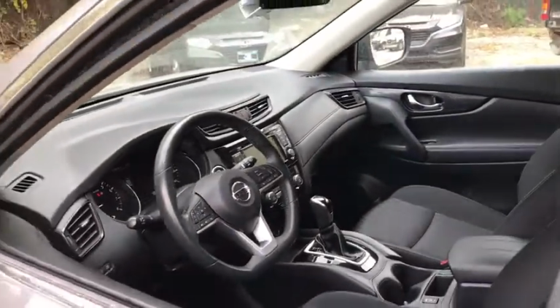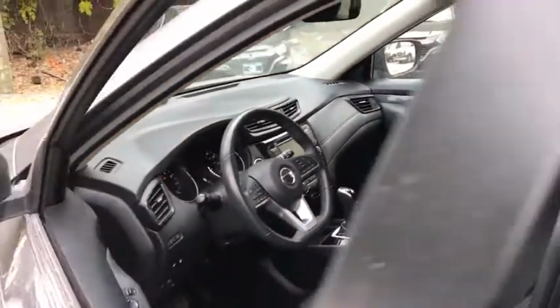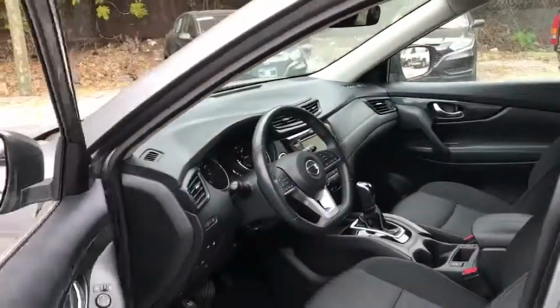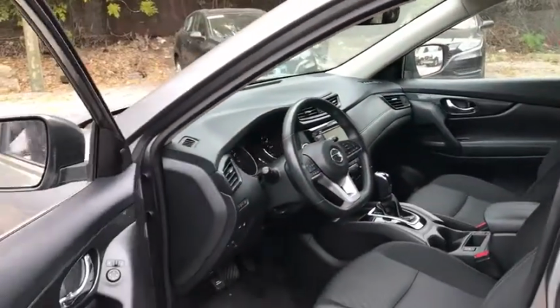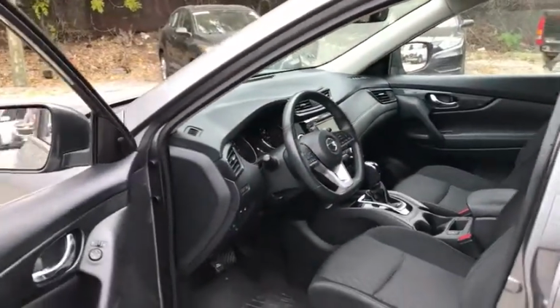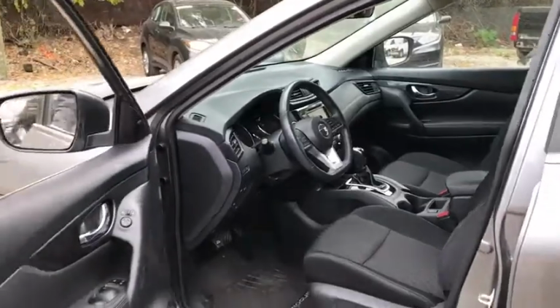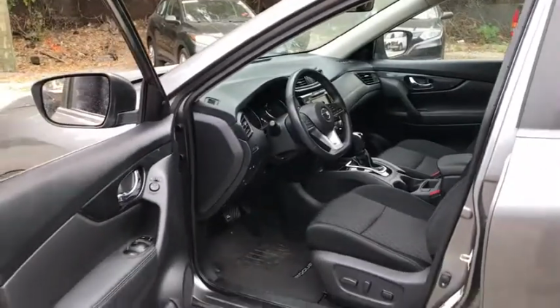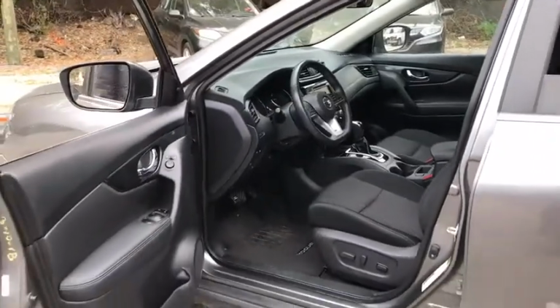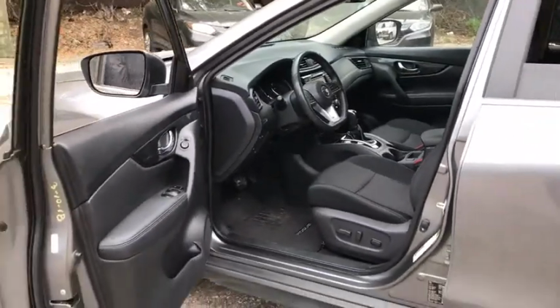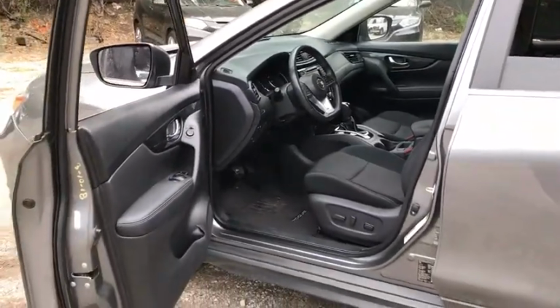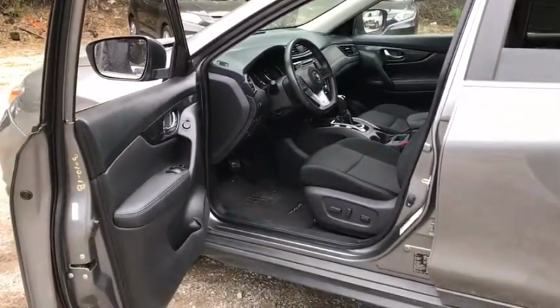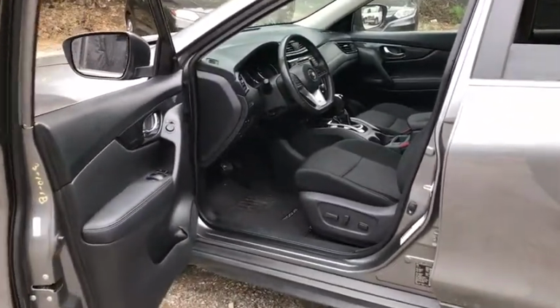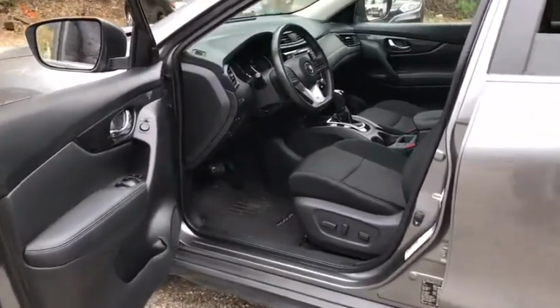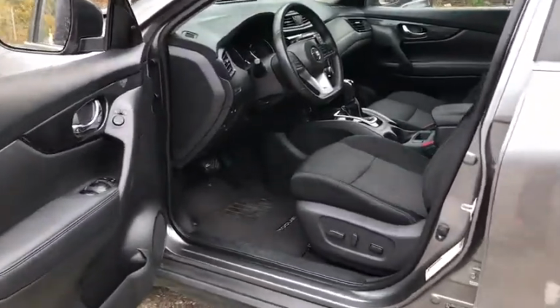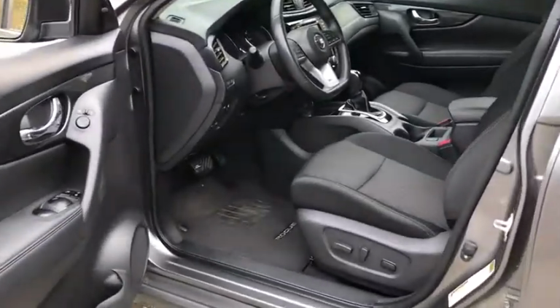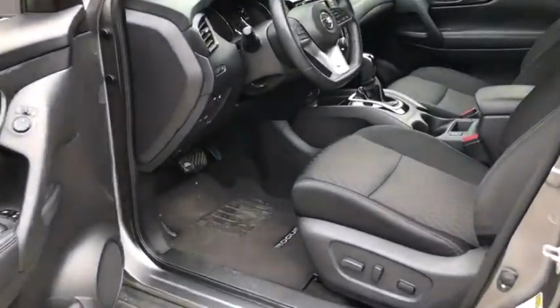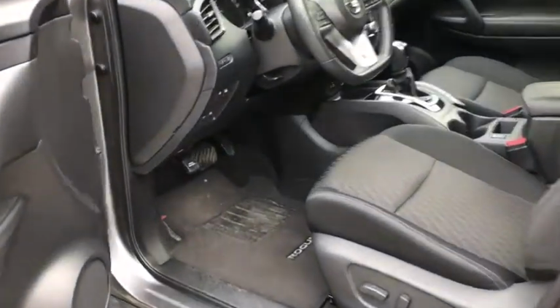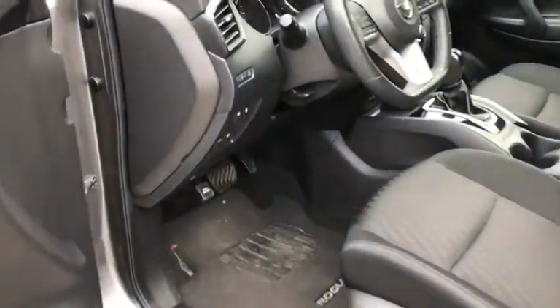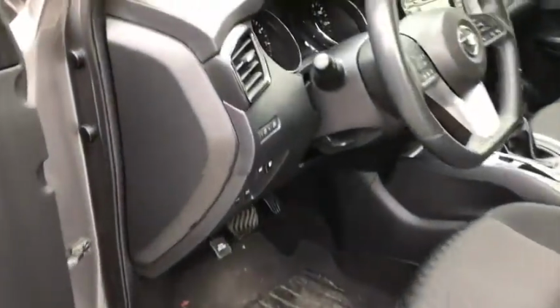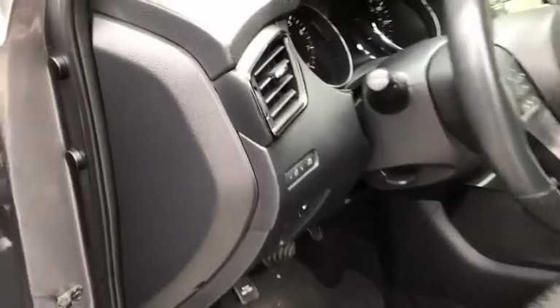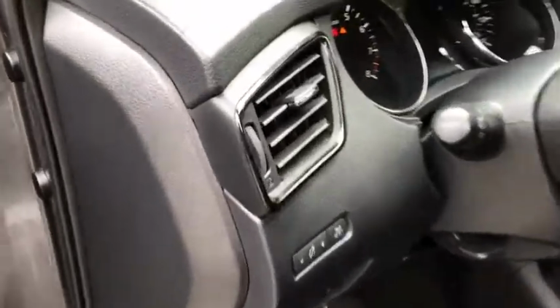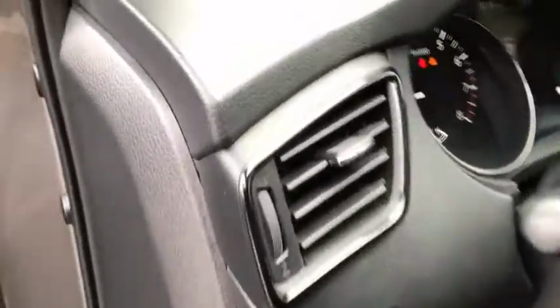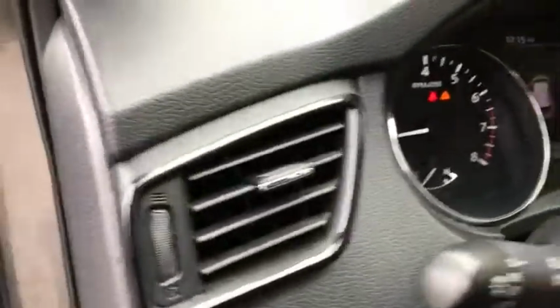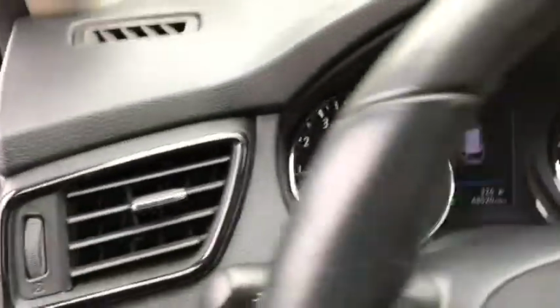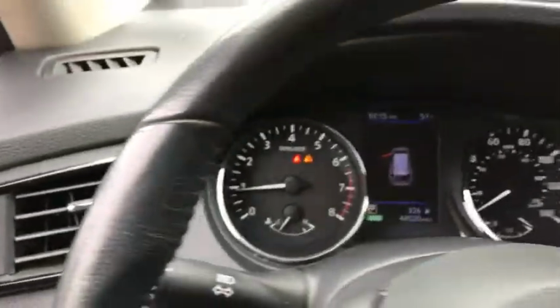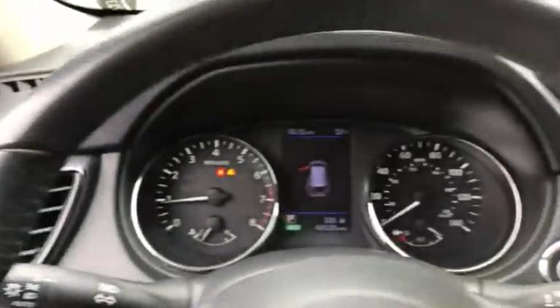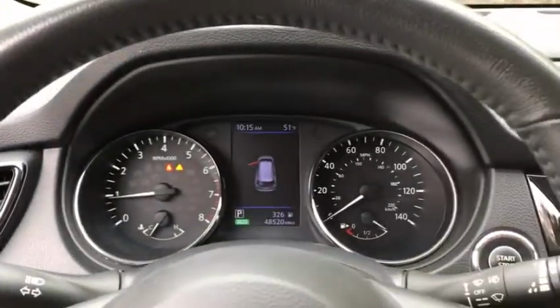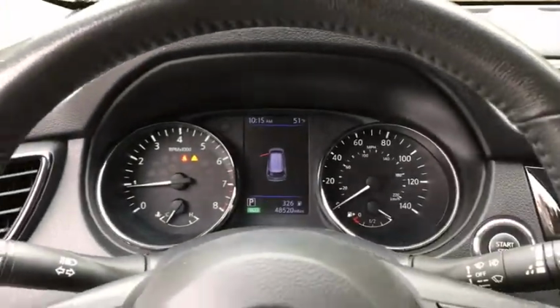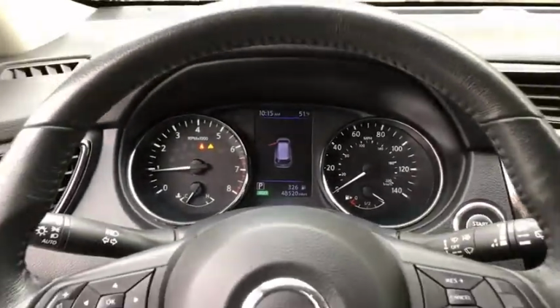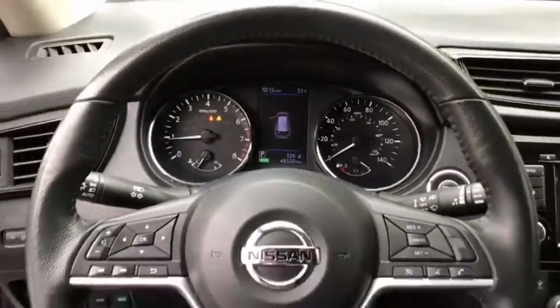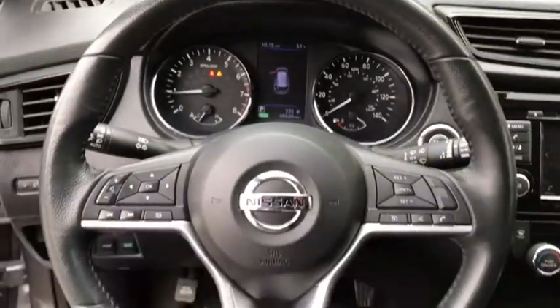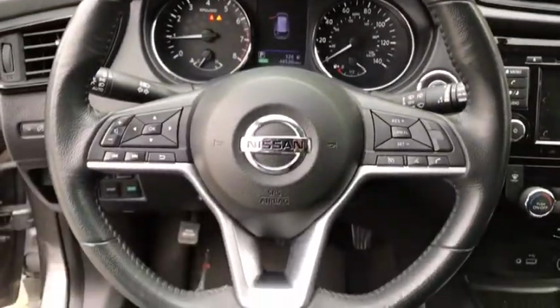Traction control, dual airbags, power steering, four-wheel disc brakes, center armrest, trip computer, CD player, security system, electronic stability control.